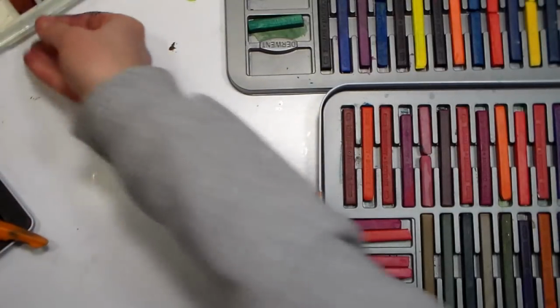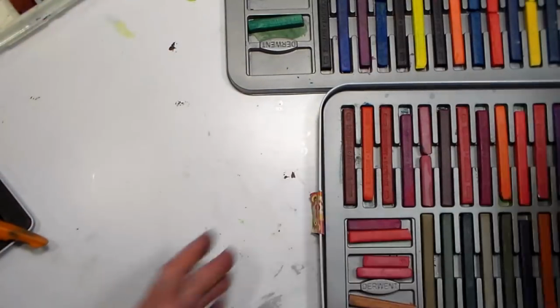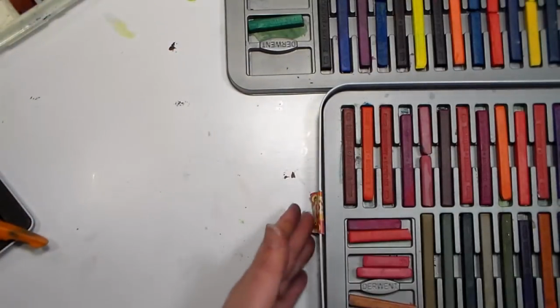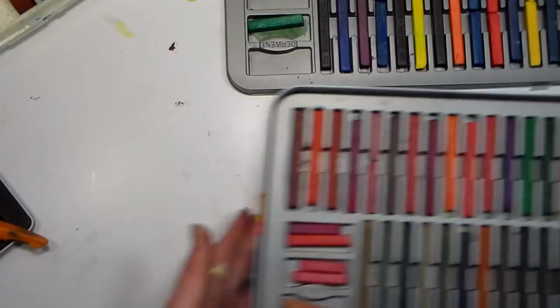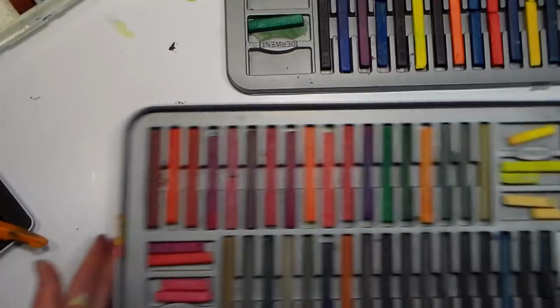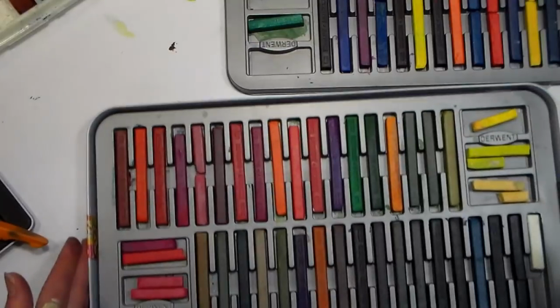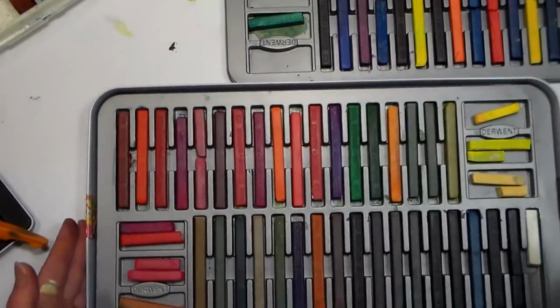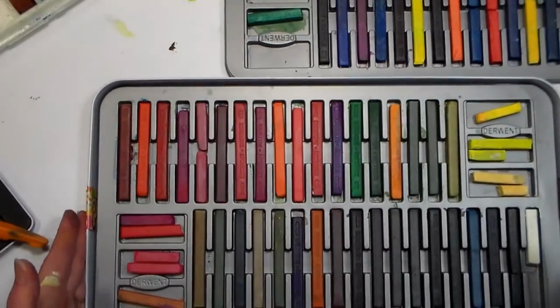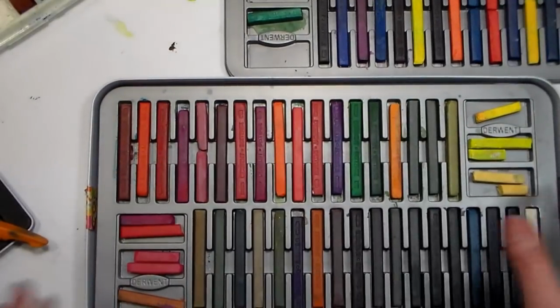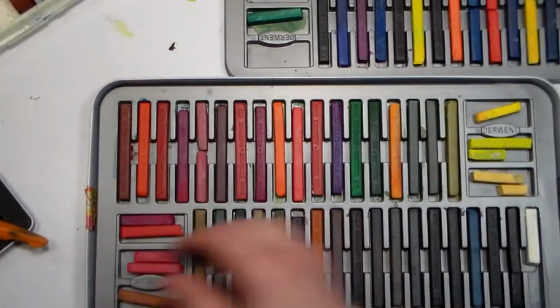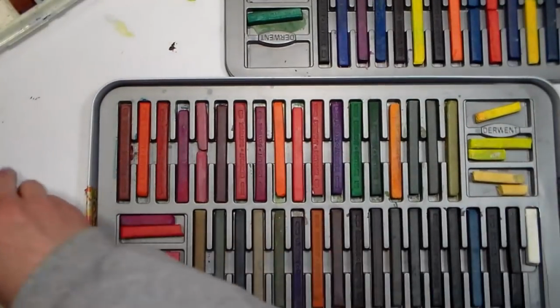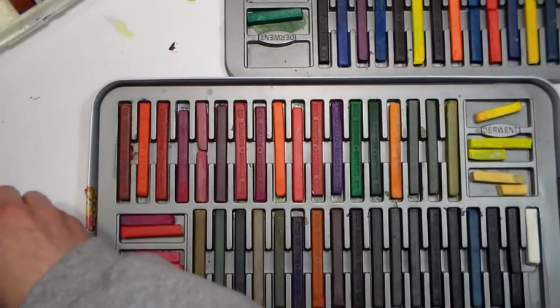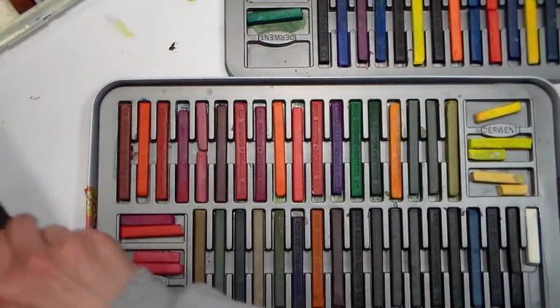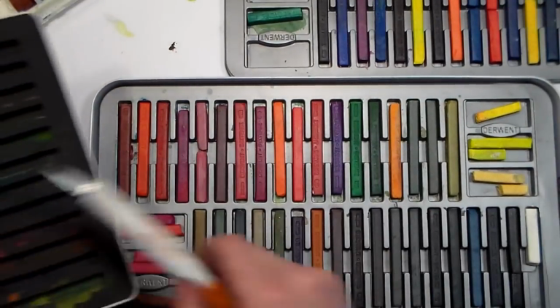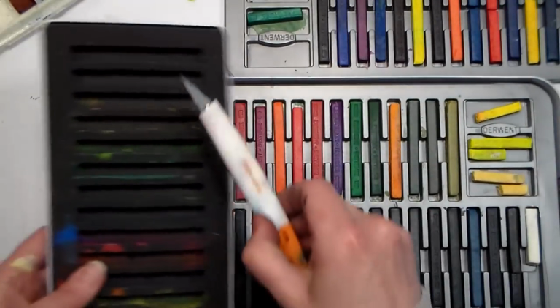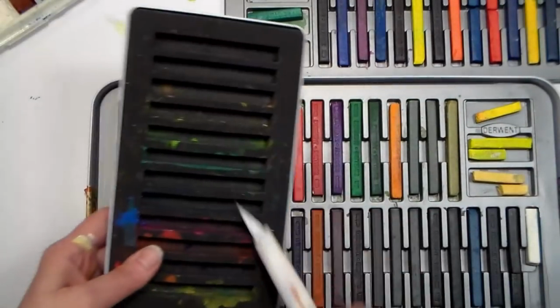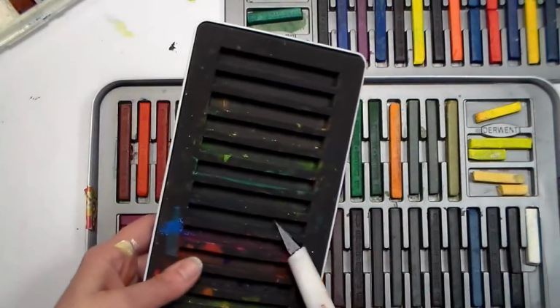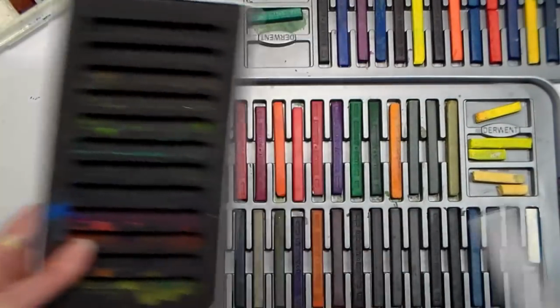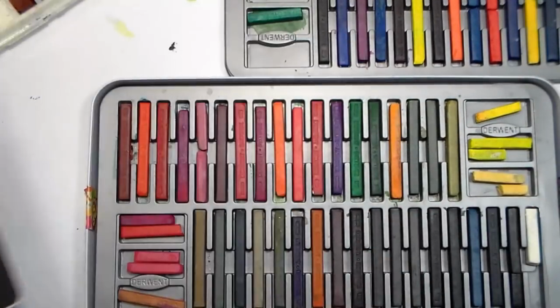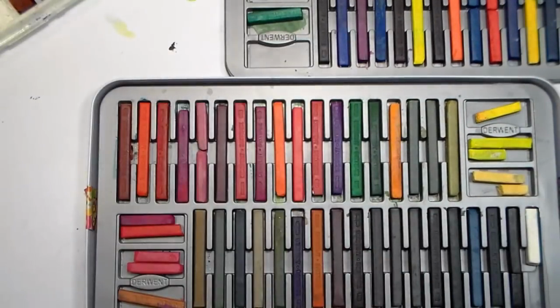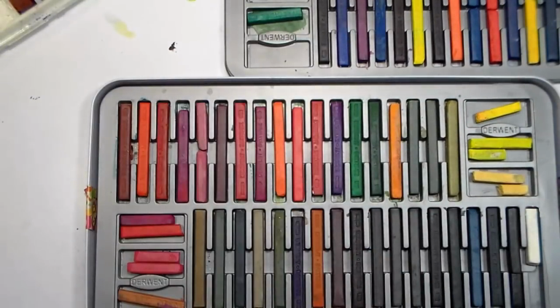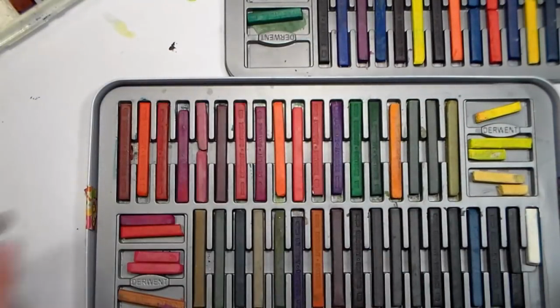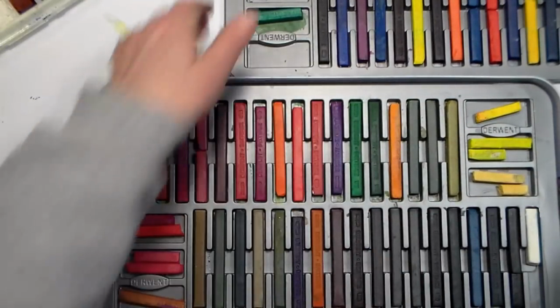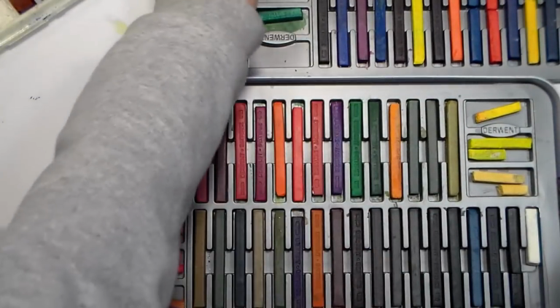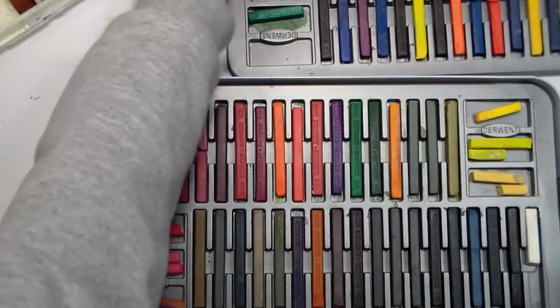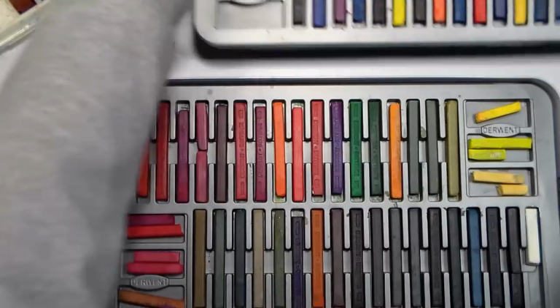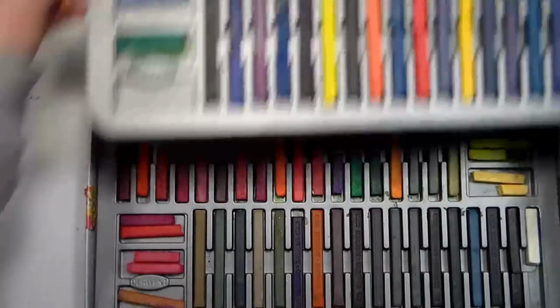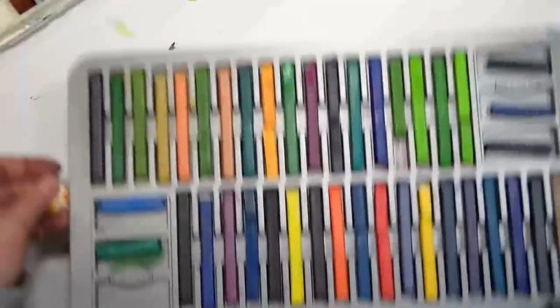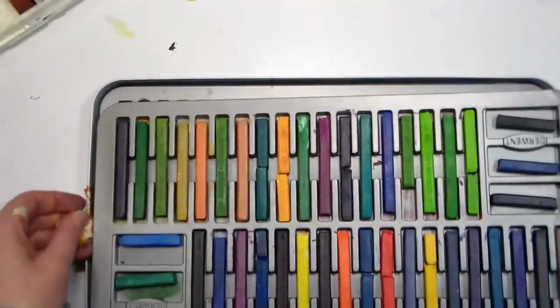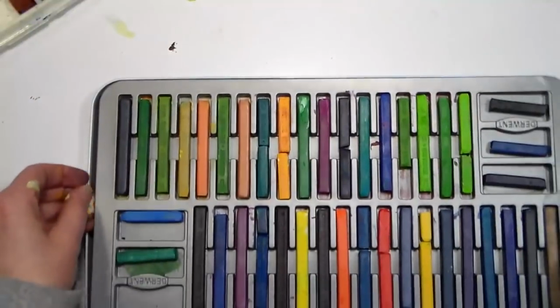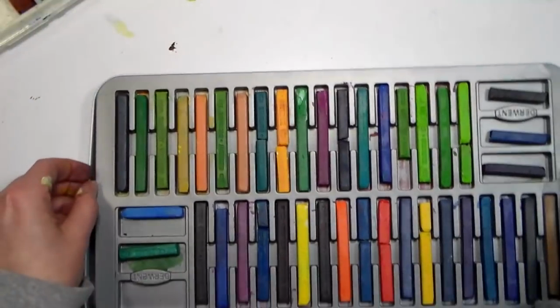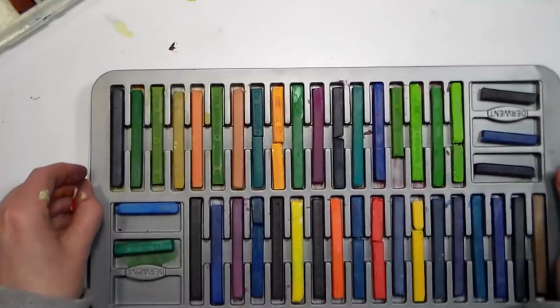The bonus part was that I was able to take any leftovers and put them all in my larger set of Inktense blocks.